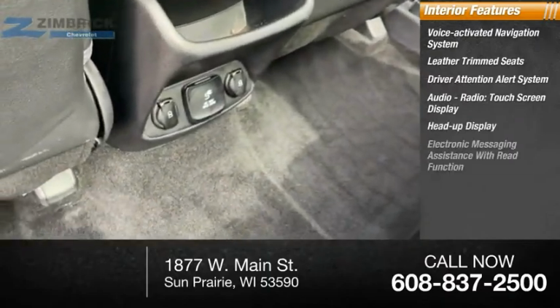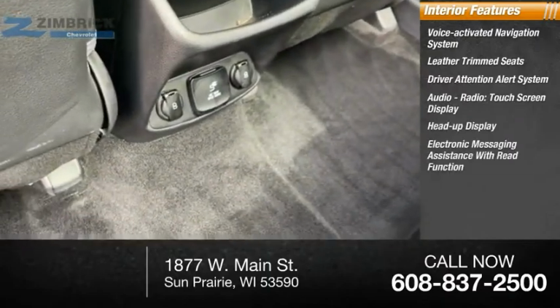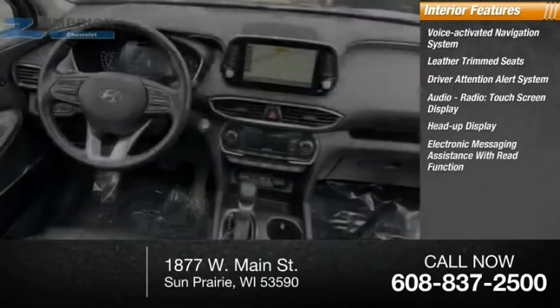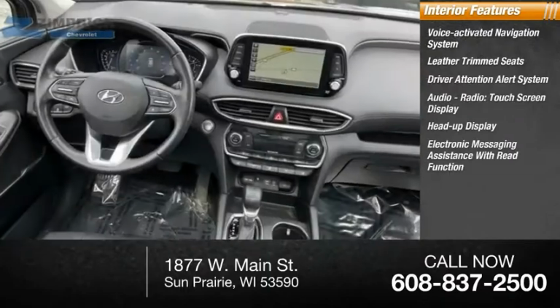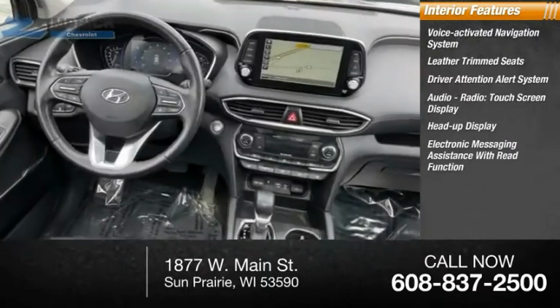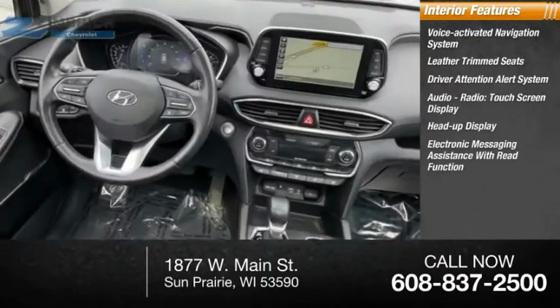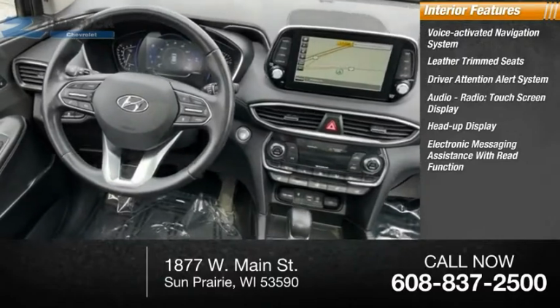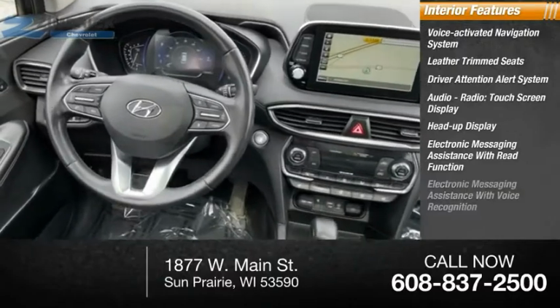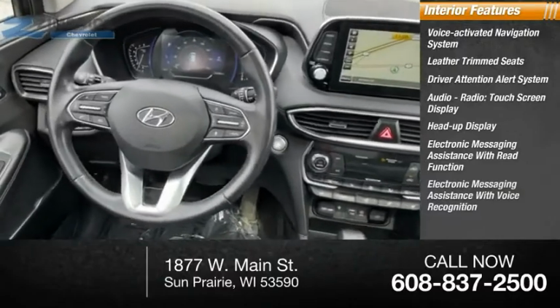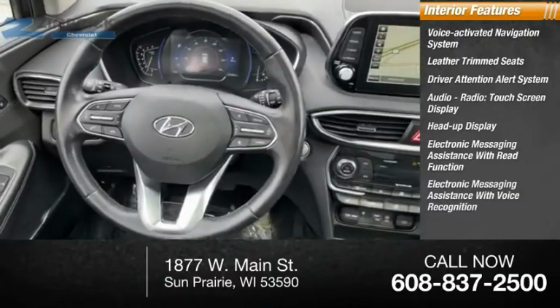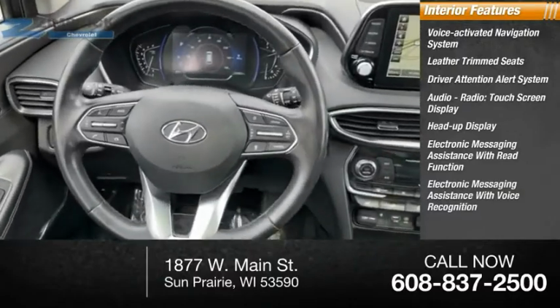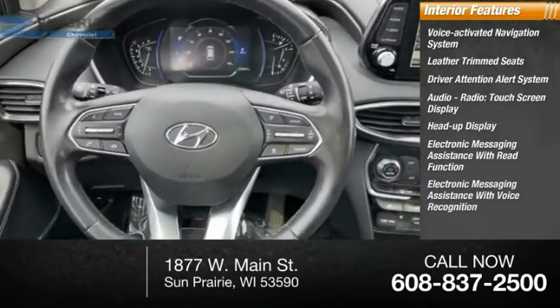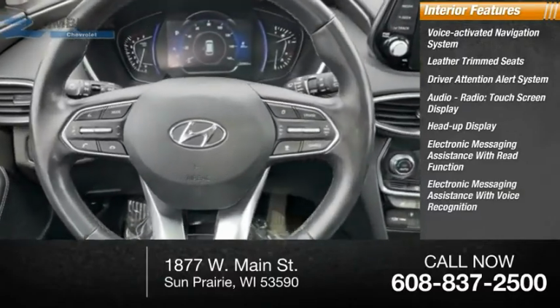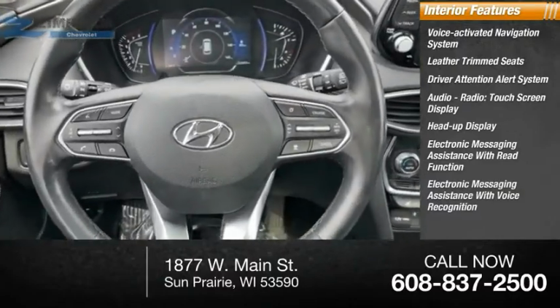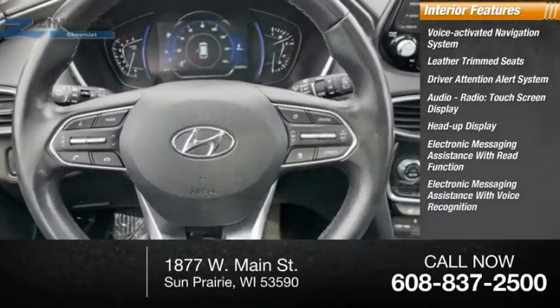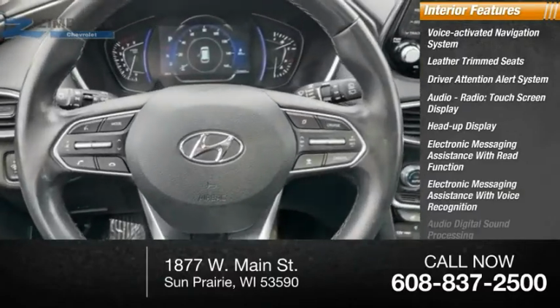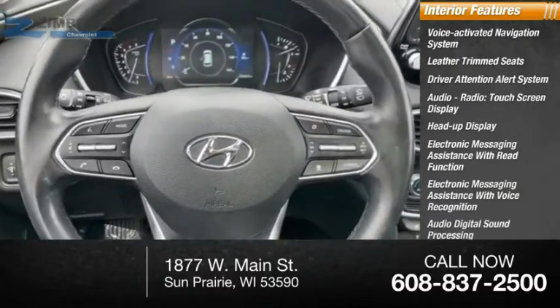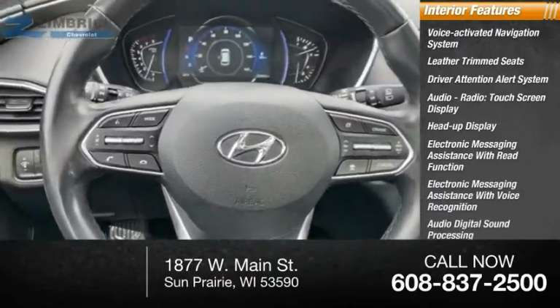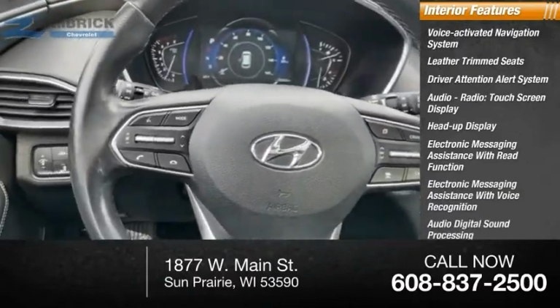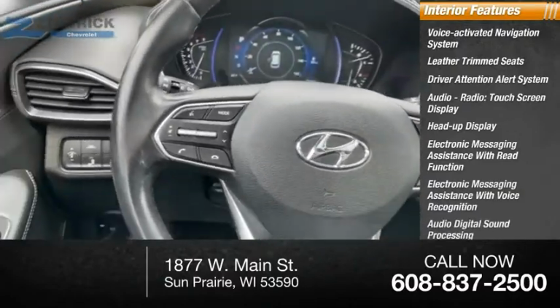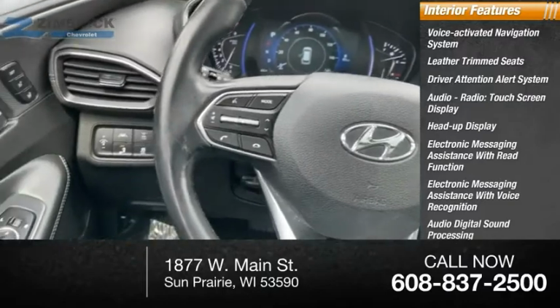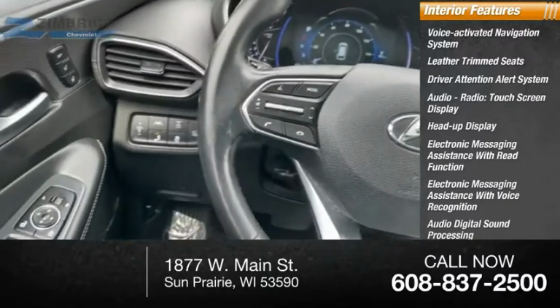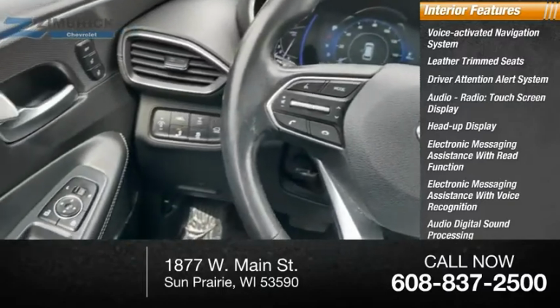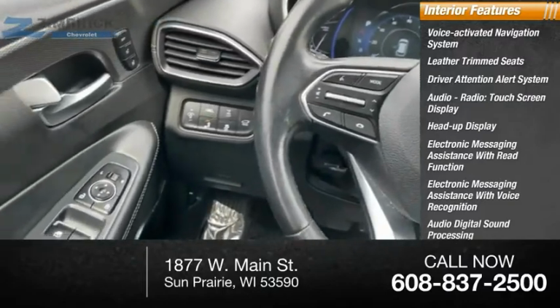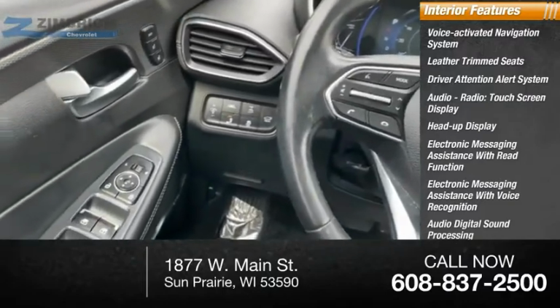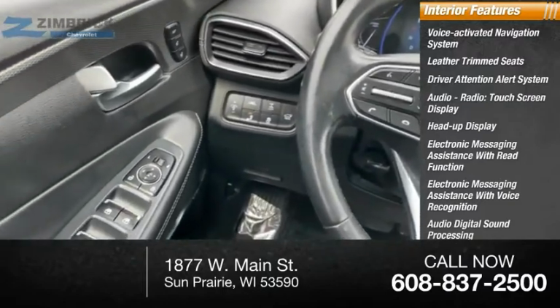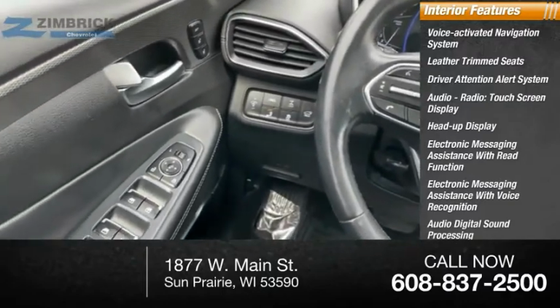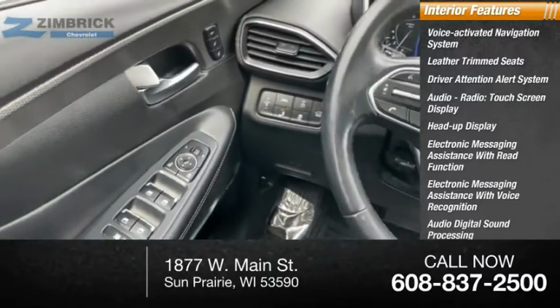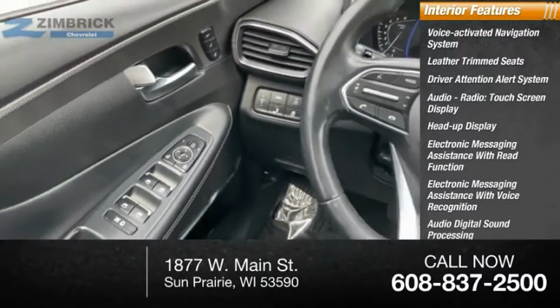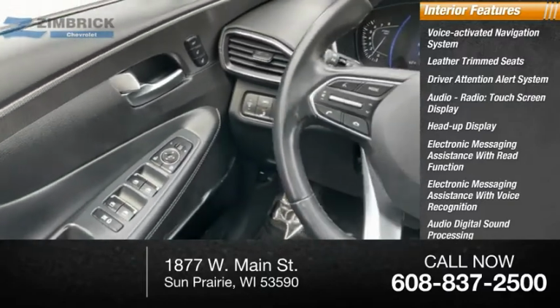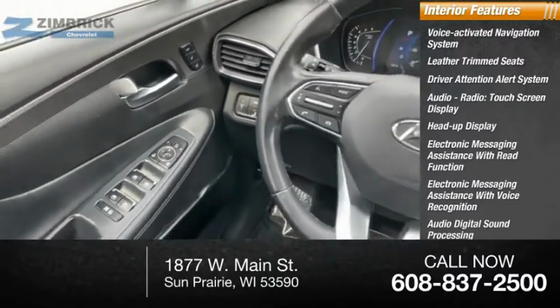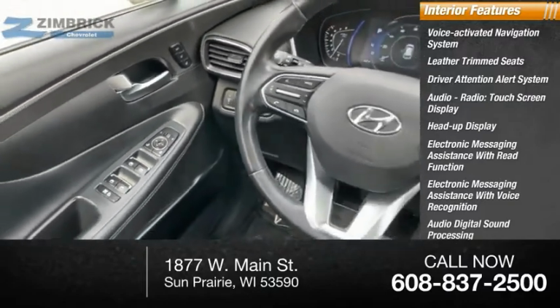Additional features include electronic messaging assistance with read function, electronic messaging assistance with voice recognition, audio digital sound processing, BlueLink satellite communications, and audio speed-sensitive volume control.